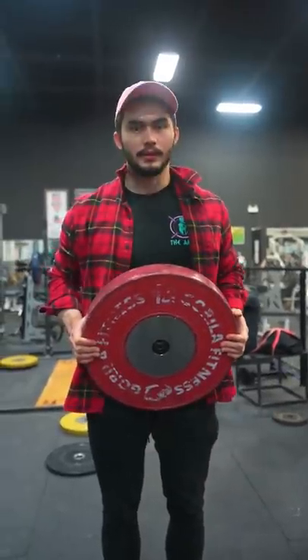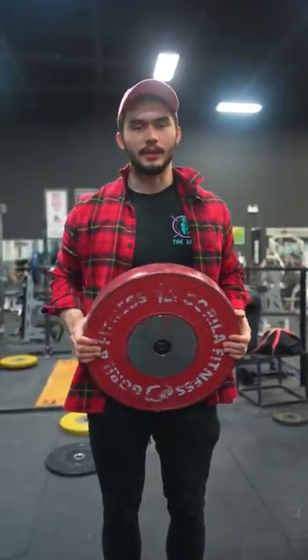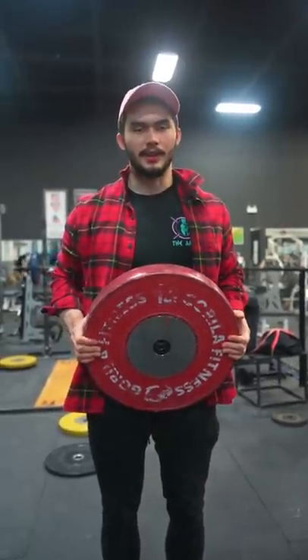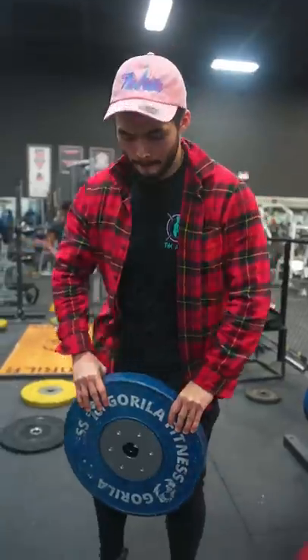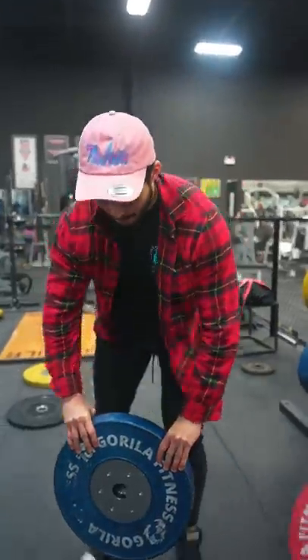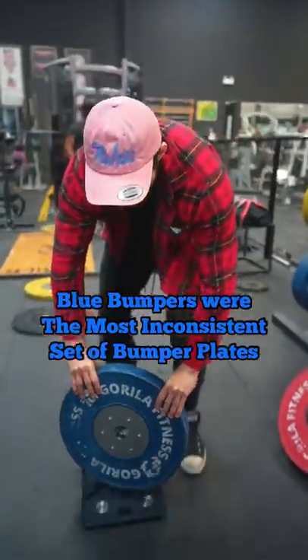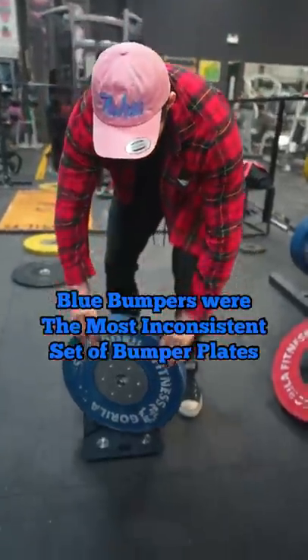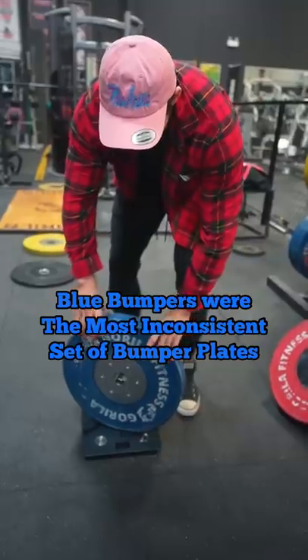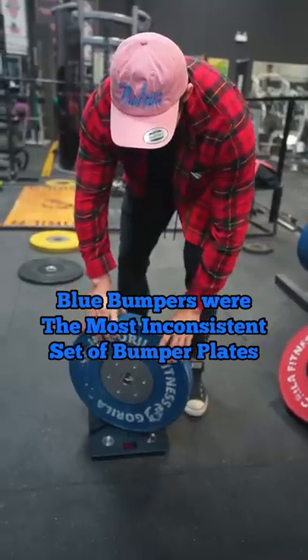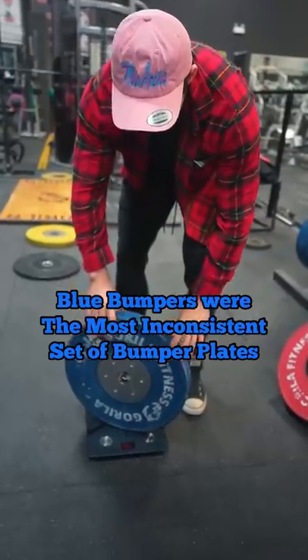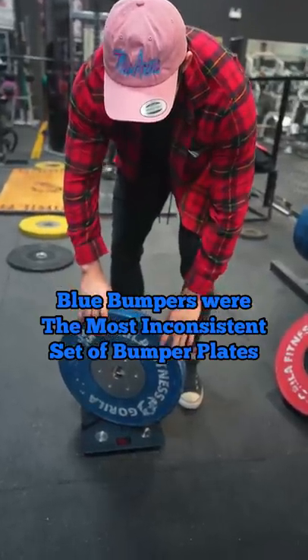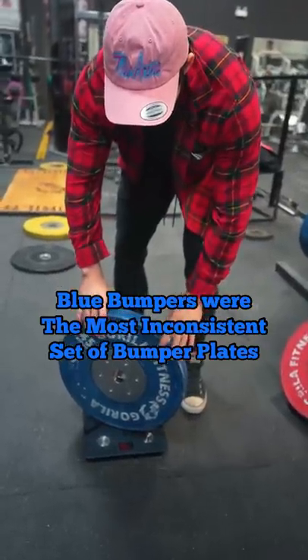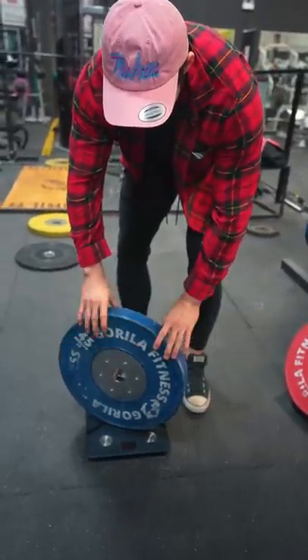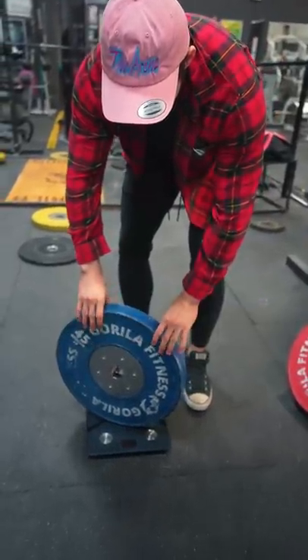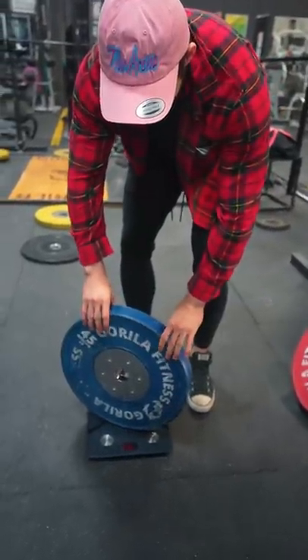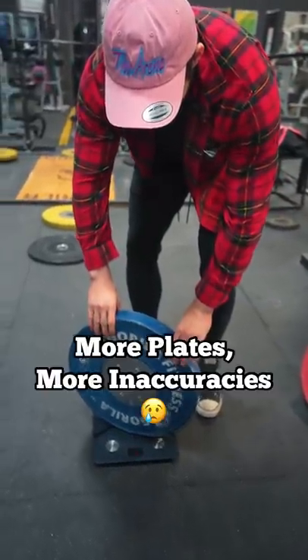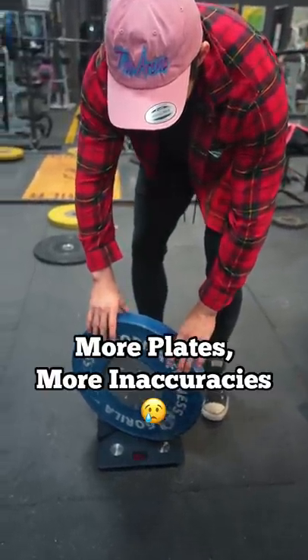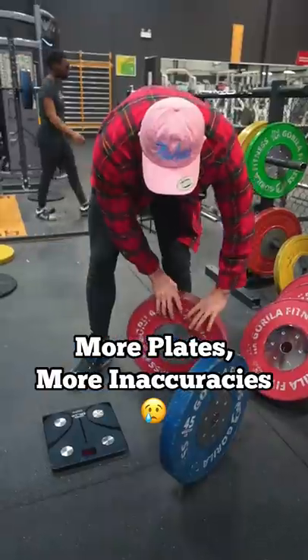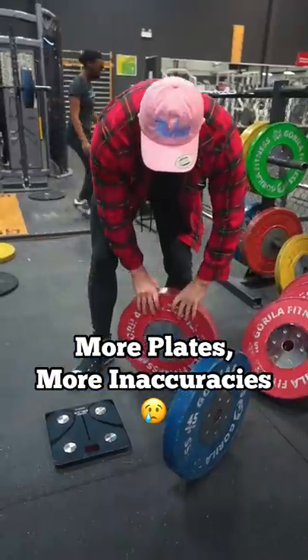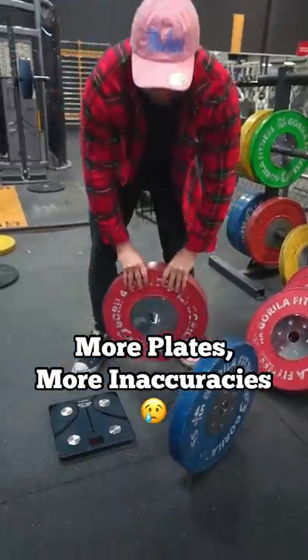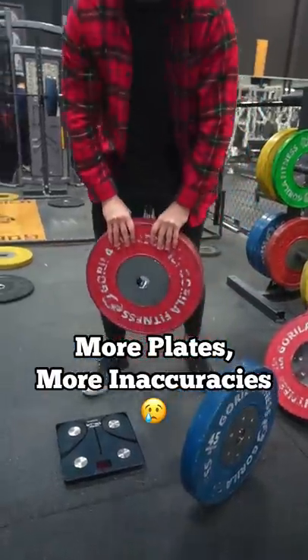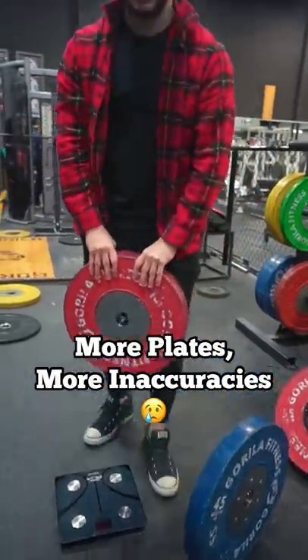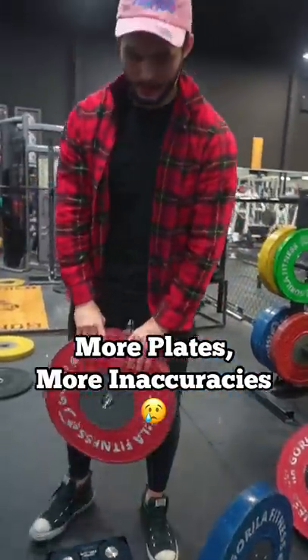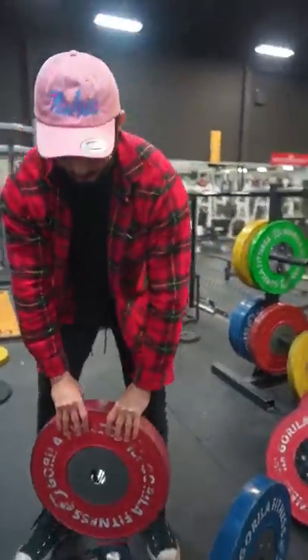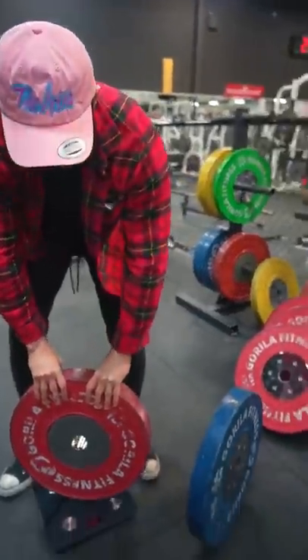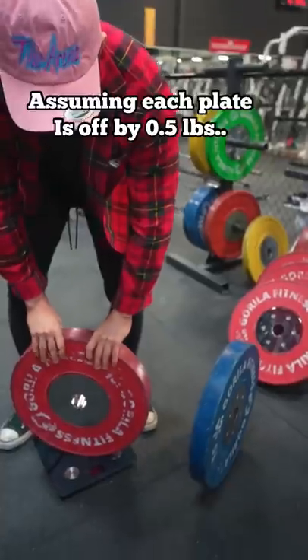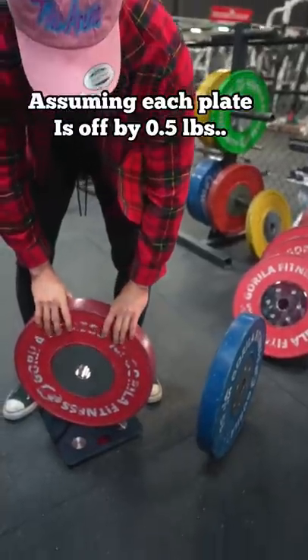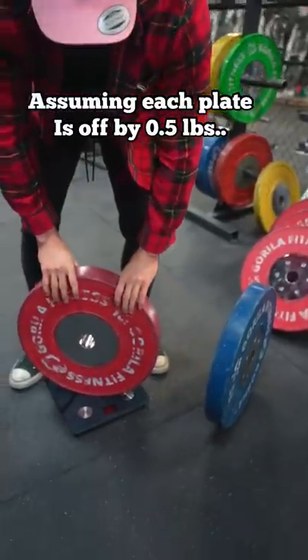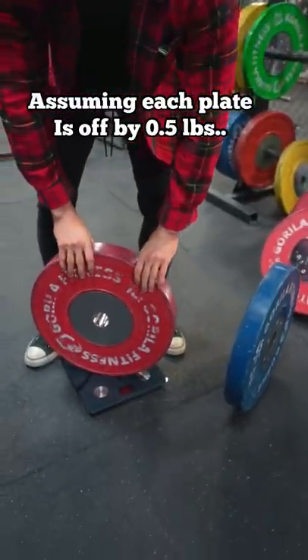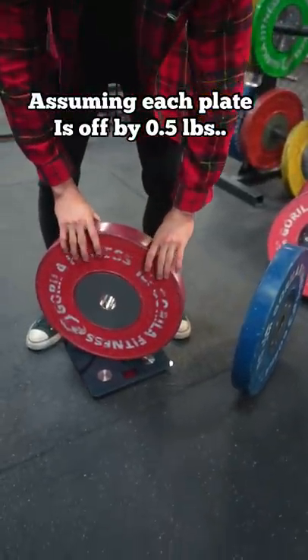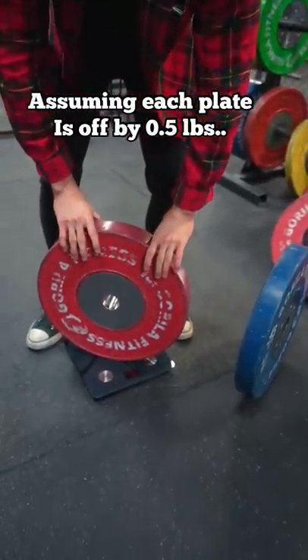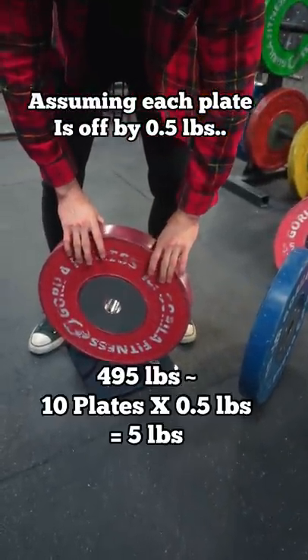Now you might be thinking this isn't much weight to be off by, but the stronger you get, the more inaccurate the weights will actually be. So if you deadlift 495 pounds, the calibrated plates can be off by as much as five pounds.